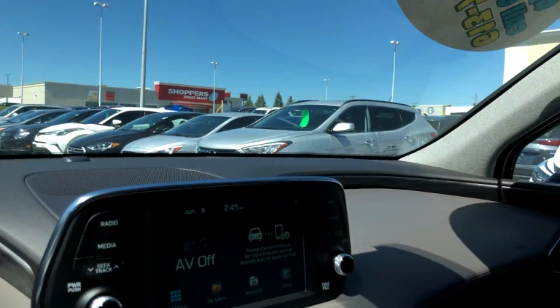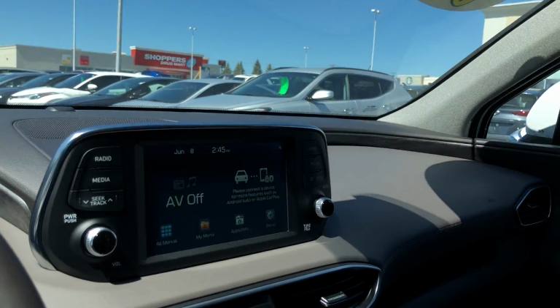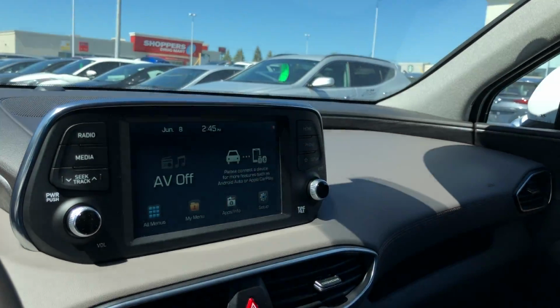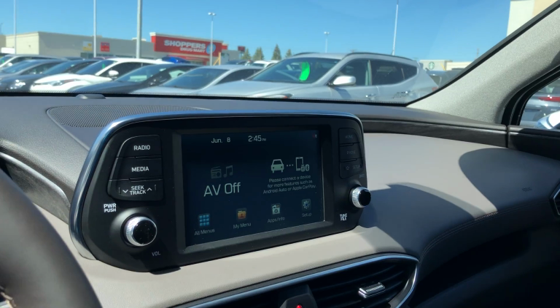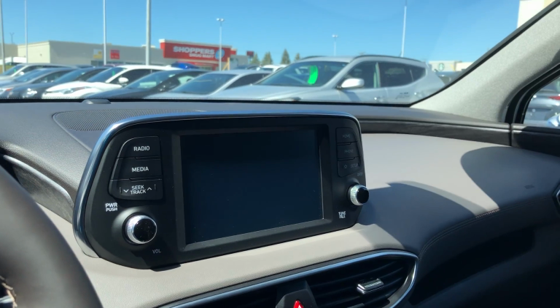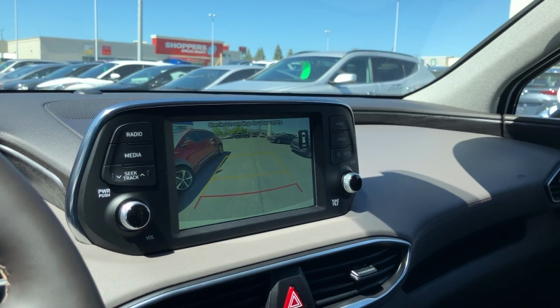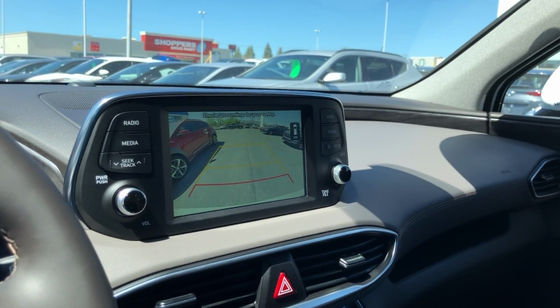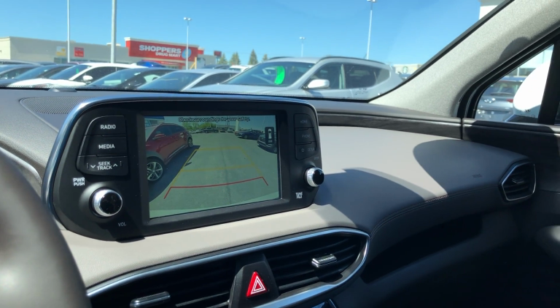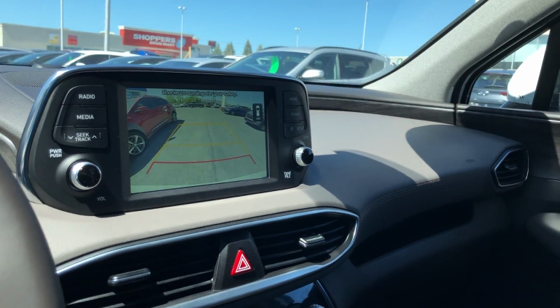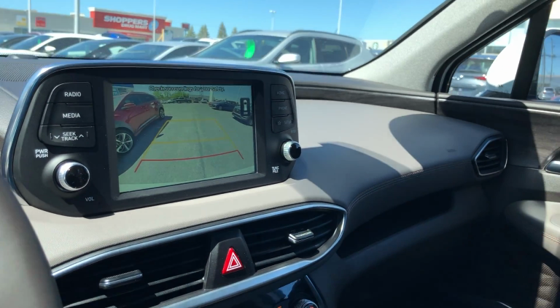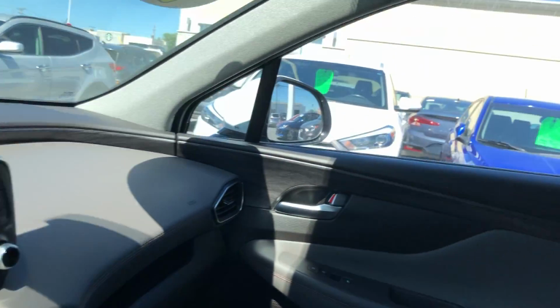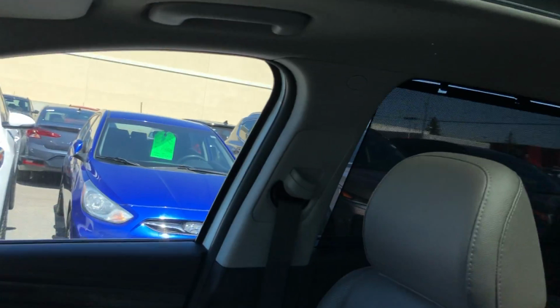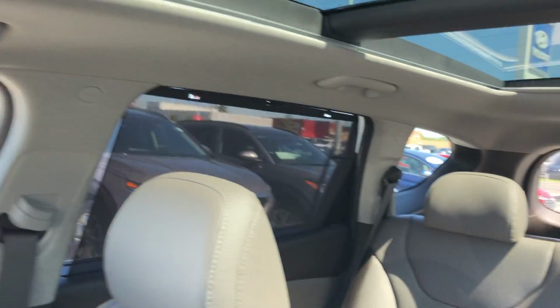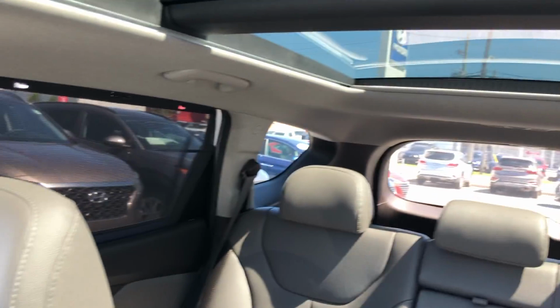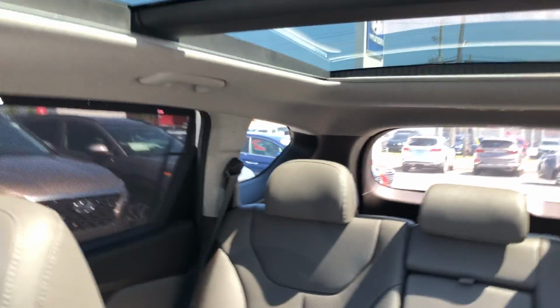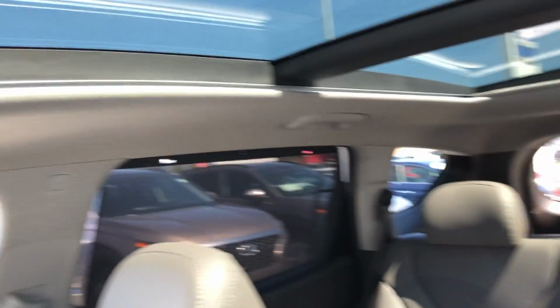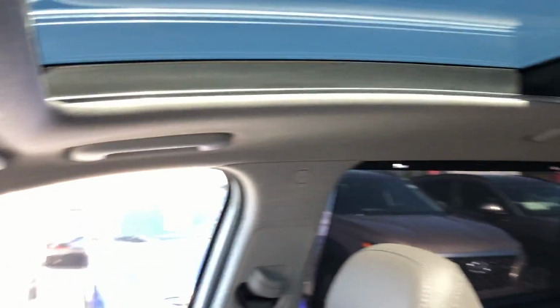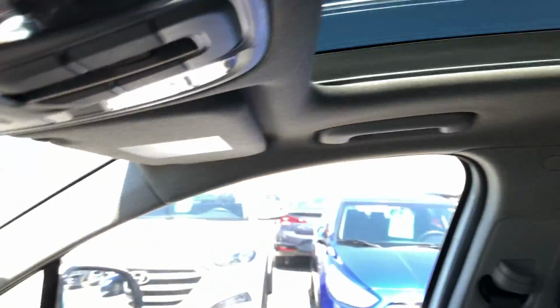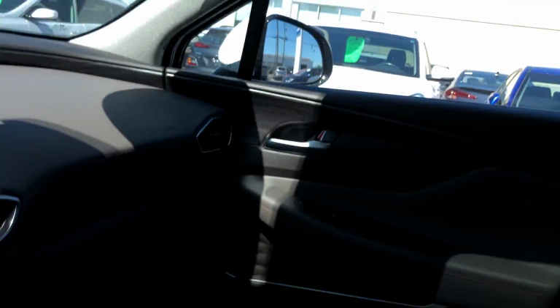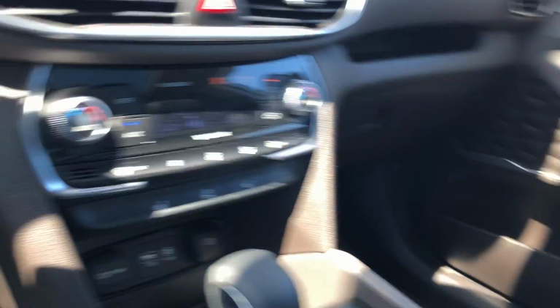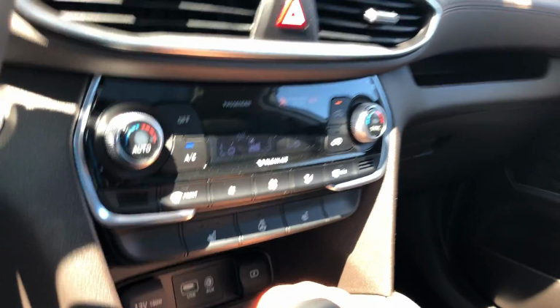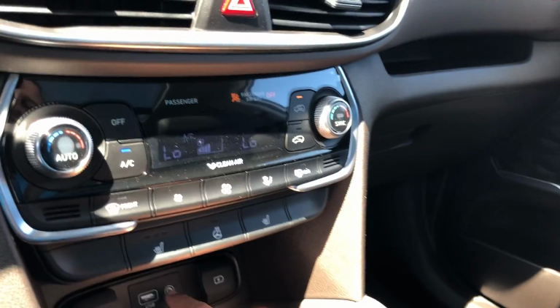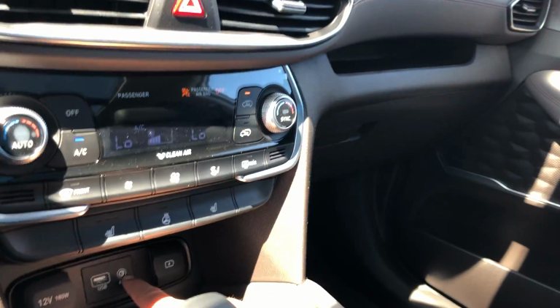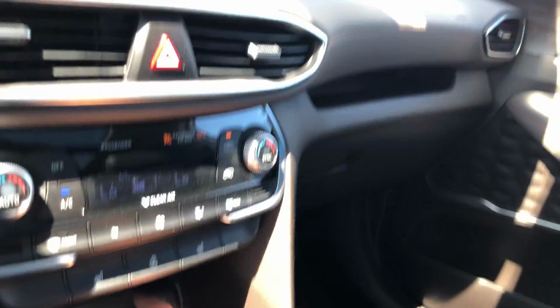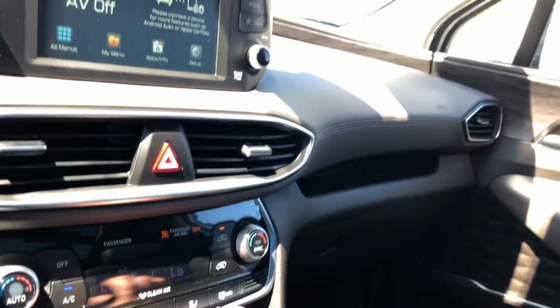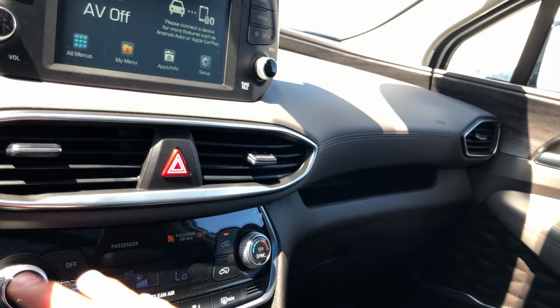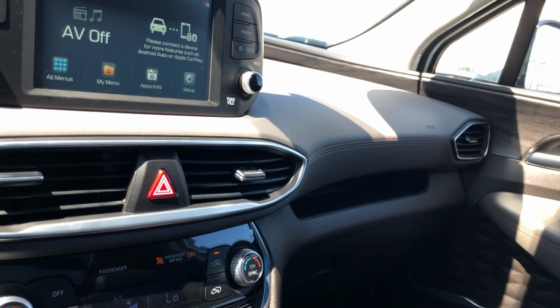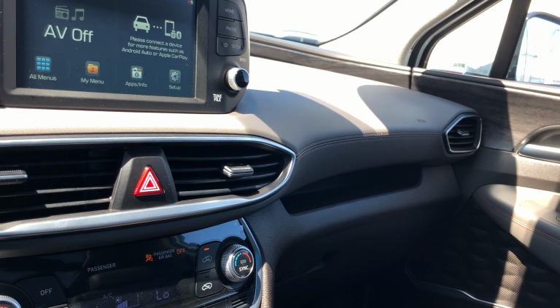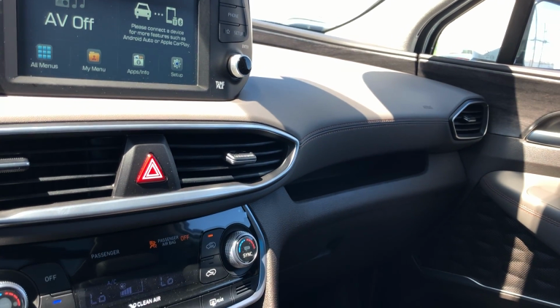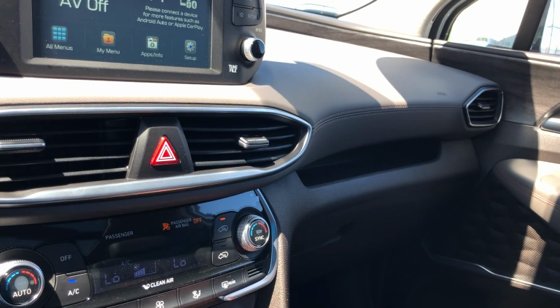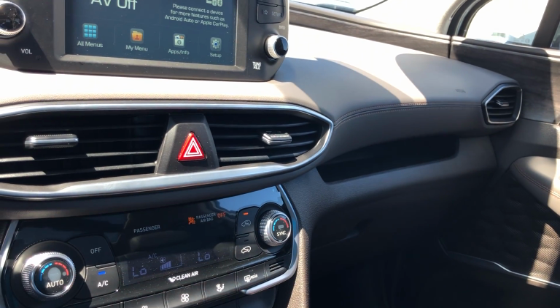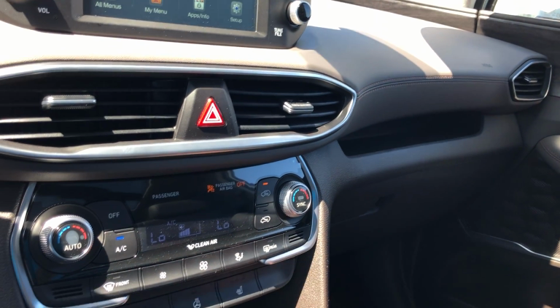Nice big touchscreen. You've got the big backup camera. Here's another look at that panoramic sunroof. USB and auxiliary ports will be found down here. Heated seats — three-stage heated seats for the driver and the passenger.